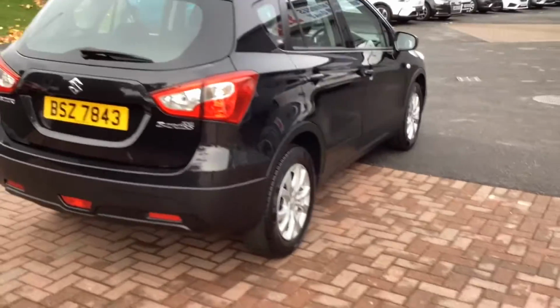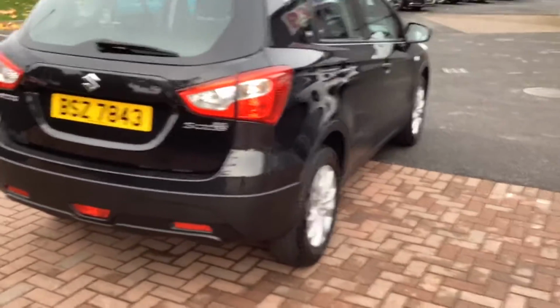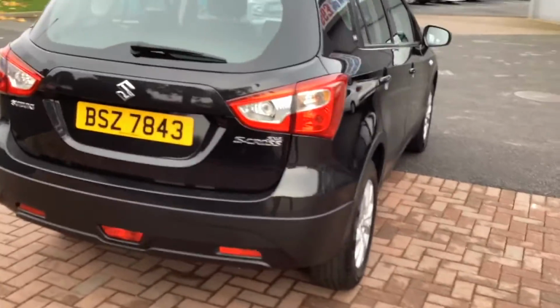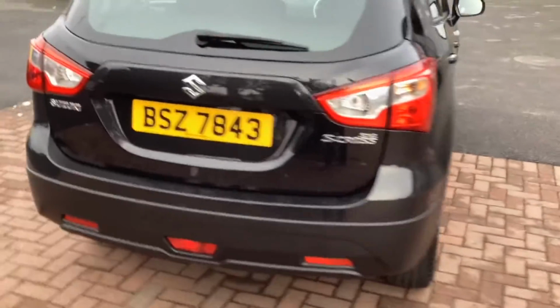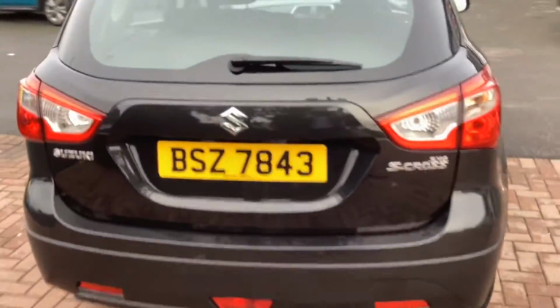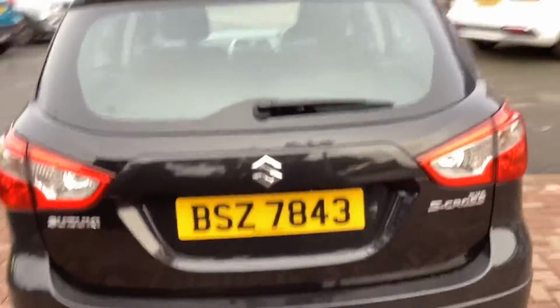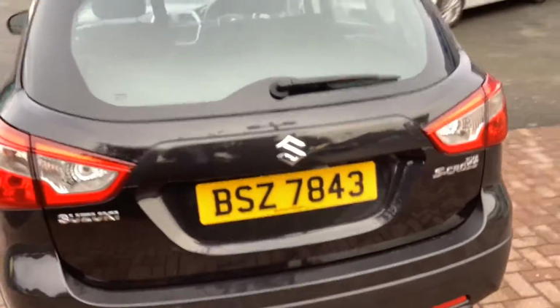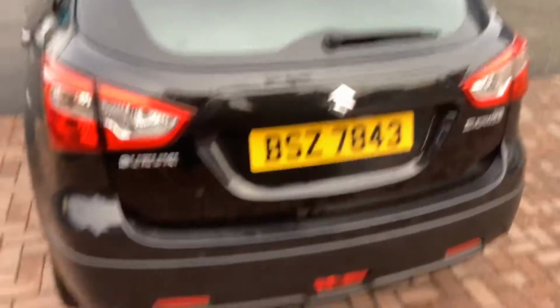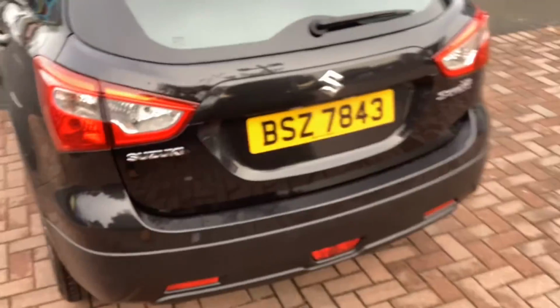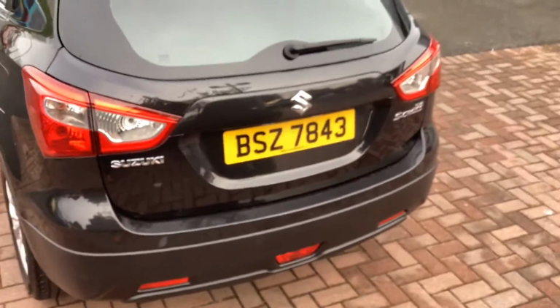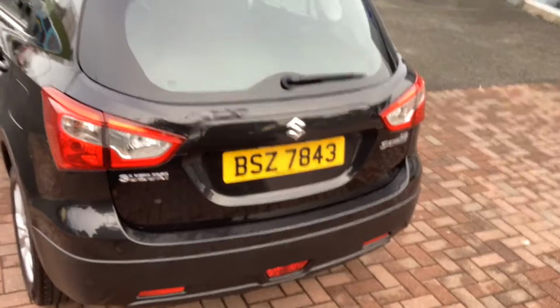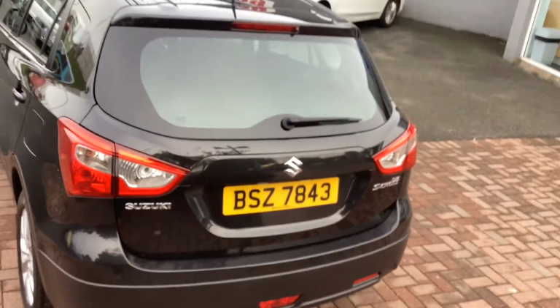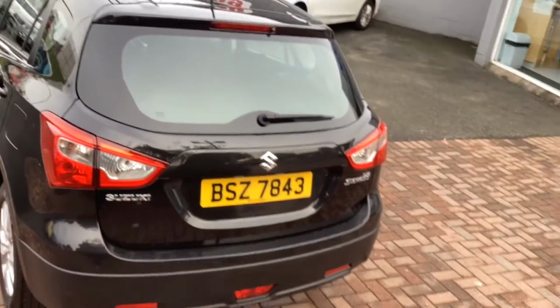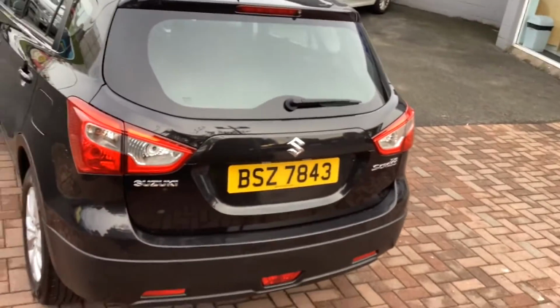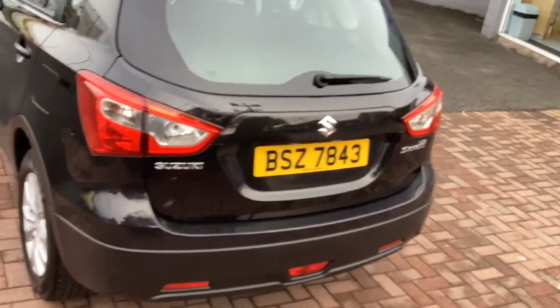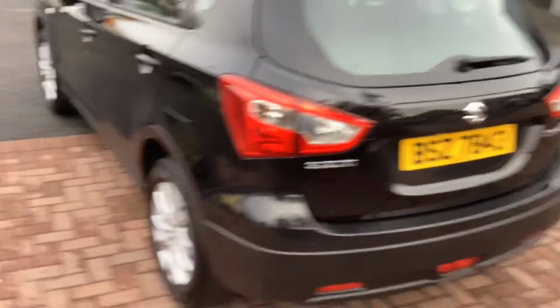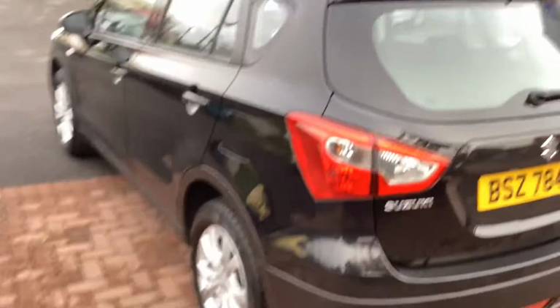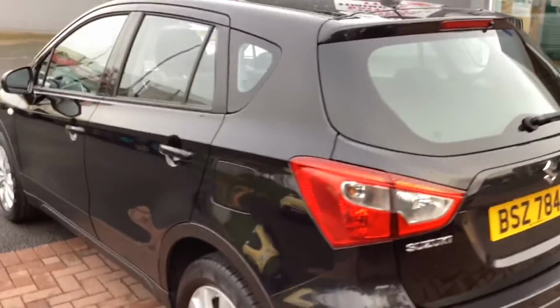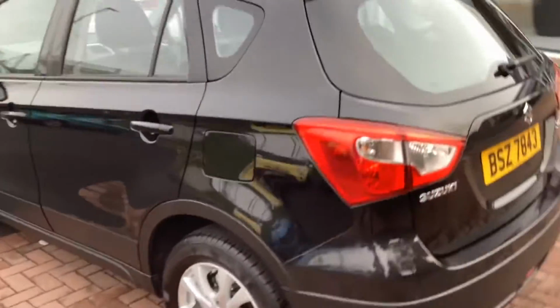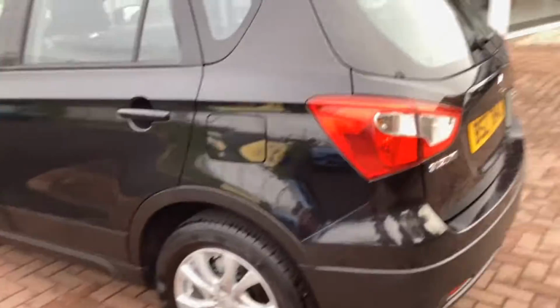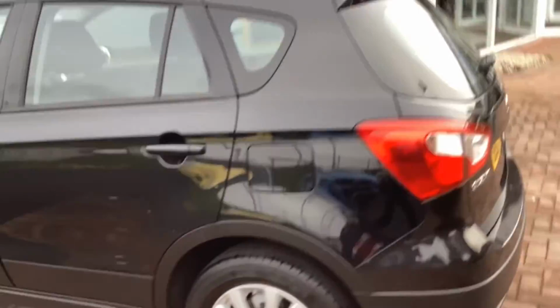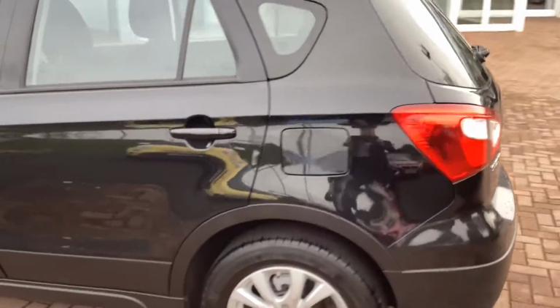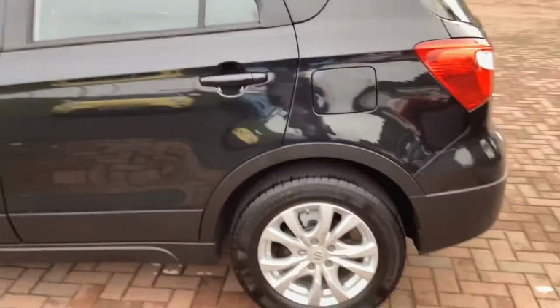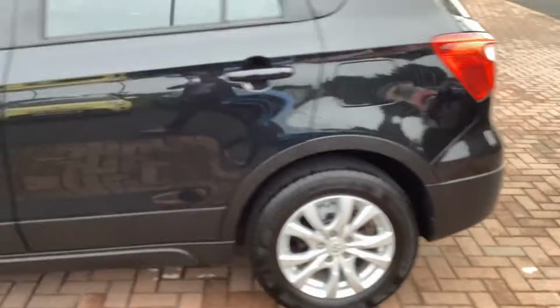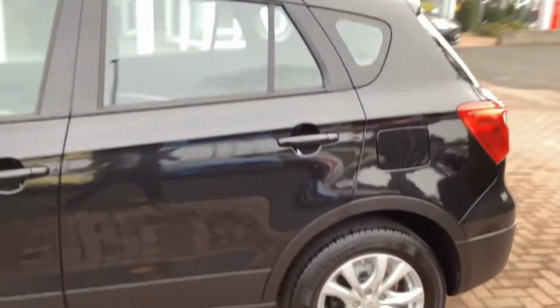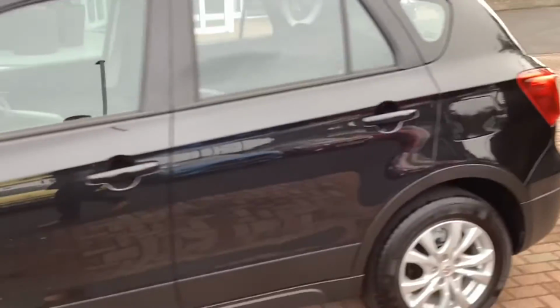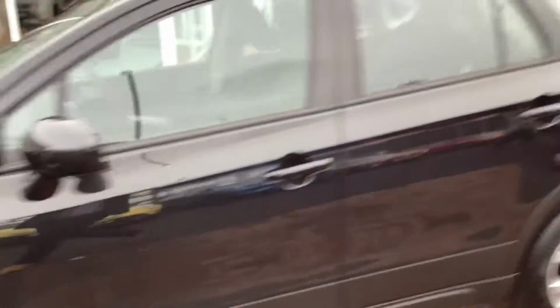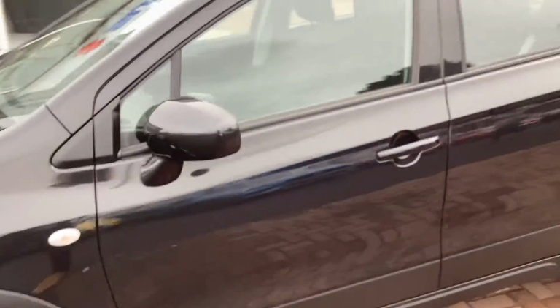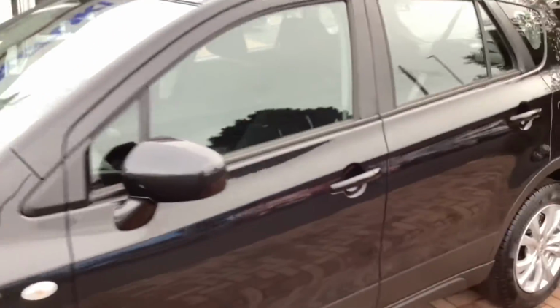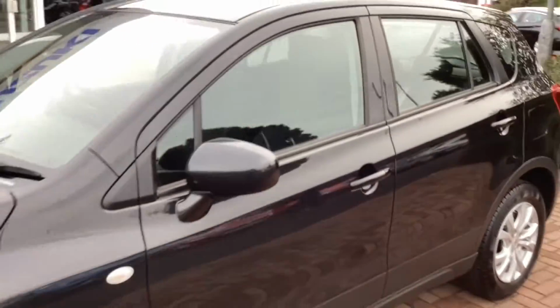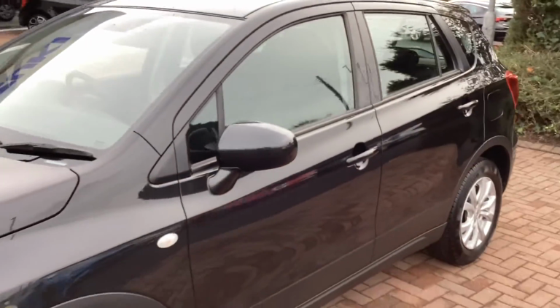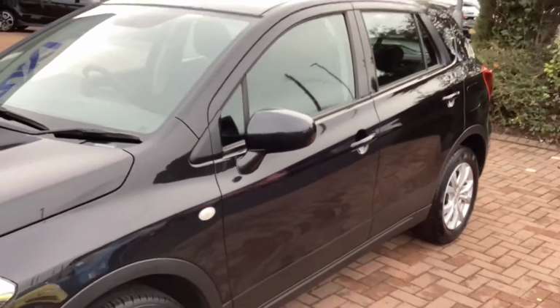This car comes packed with a range of features including remote central locking, air conditioning, 16 inch alloy wheels, DAB radio with Bluetooth connectivity, cruise control, ABS, EBD and brake assist, and much more.